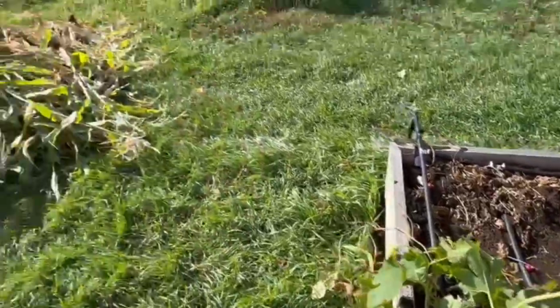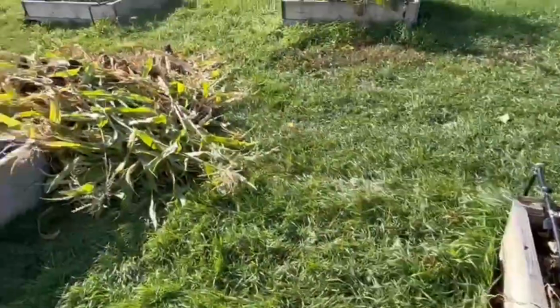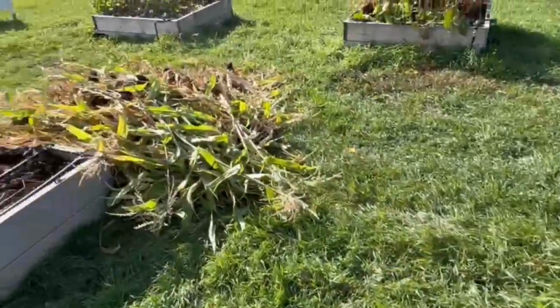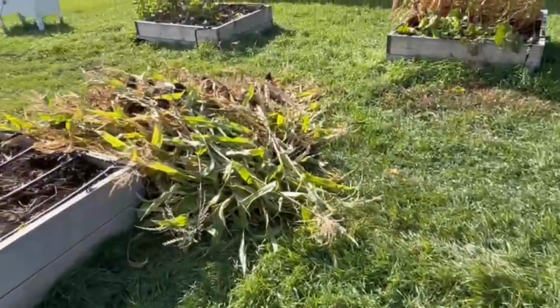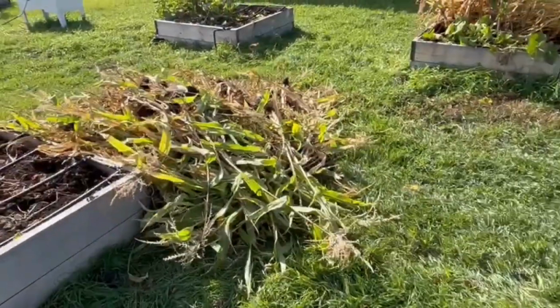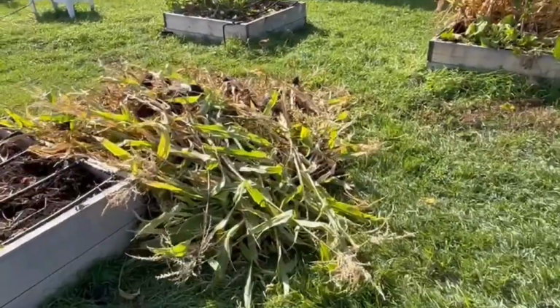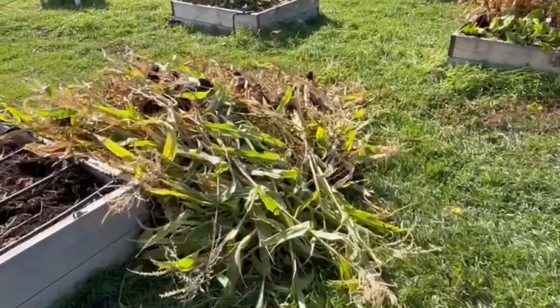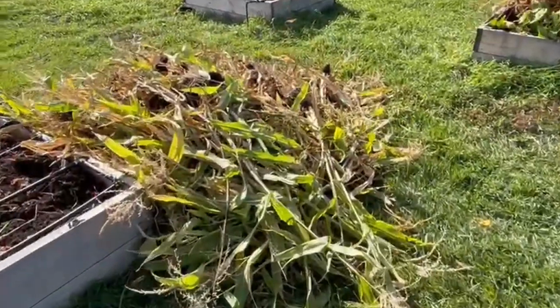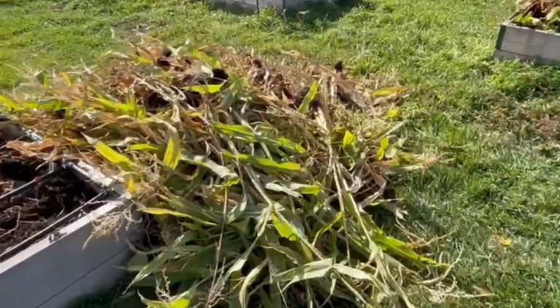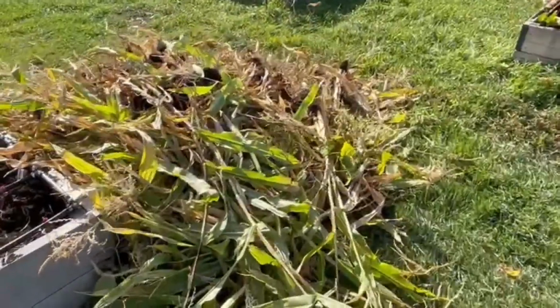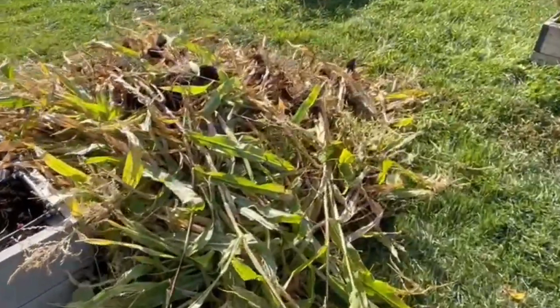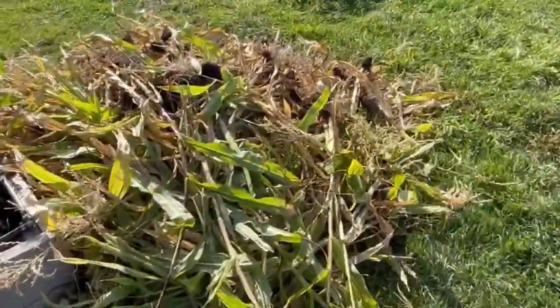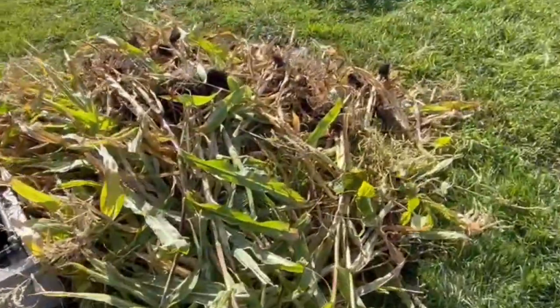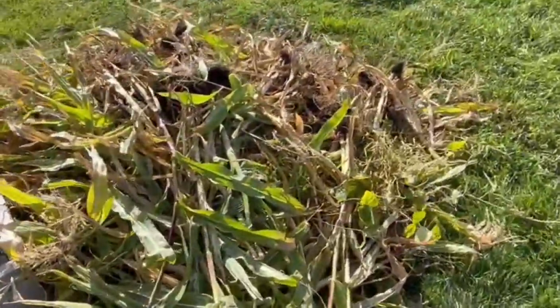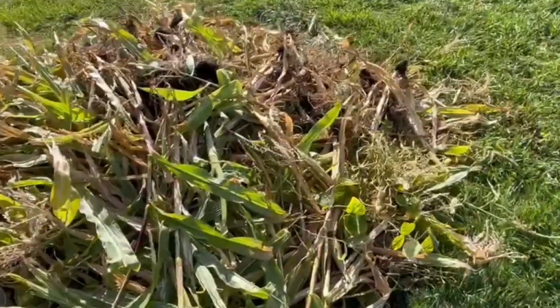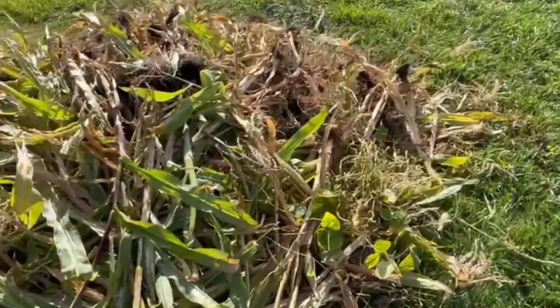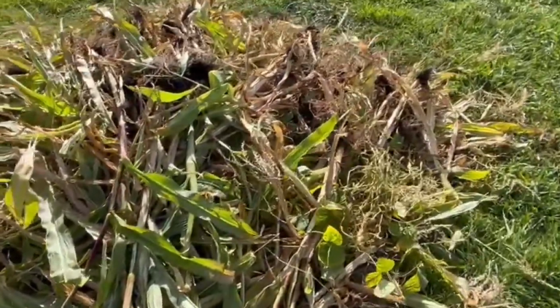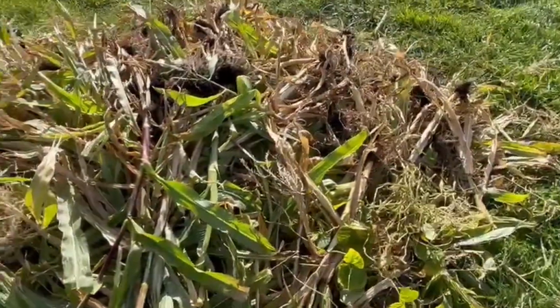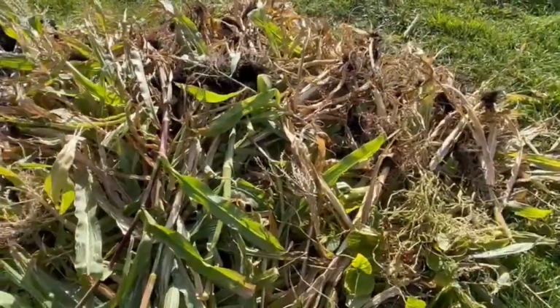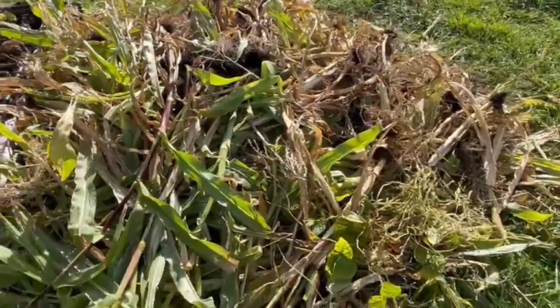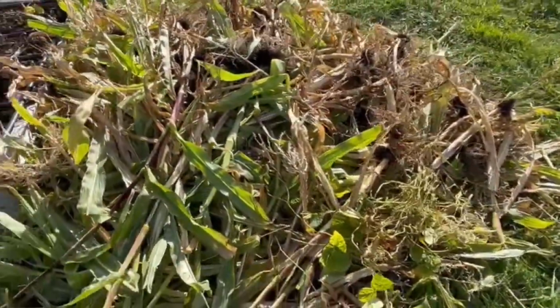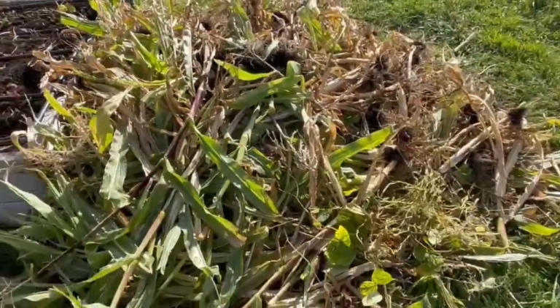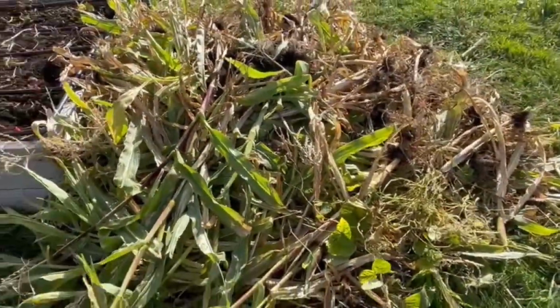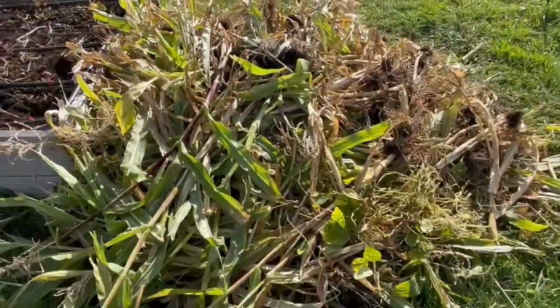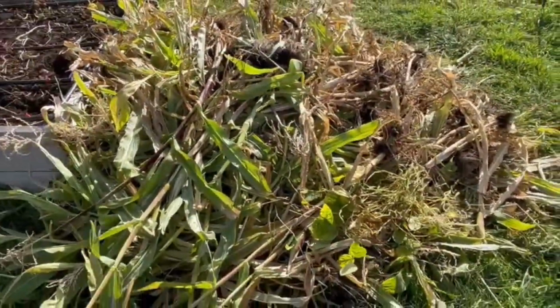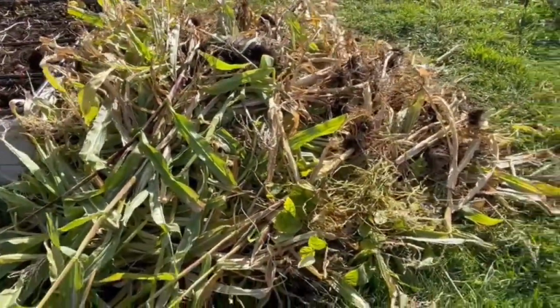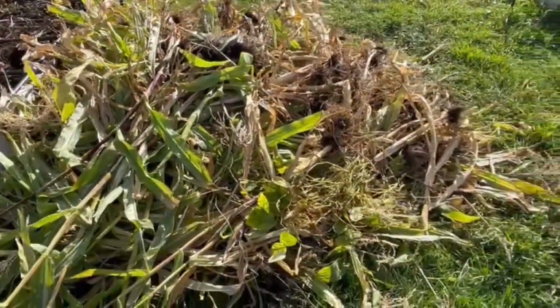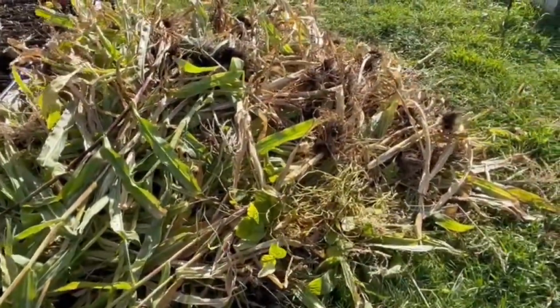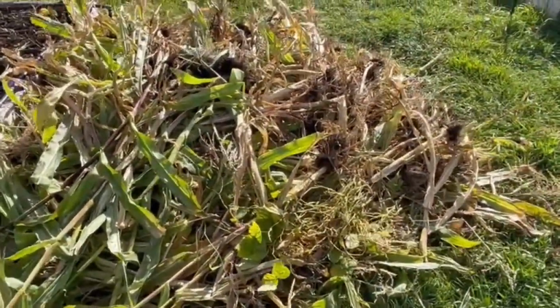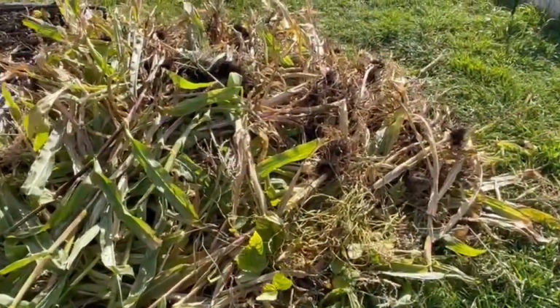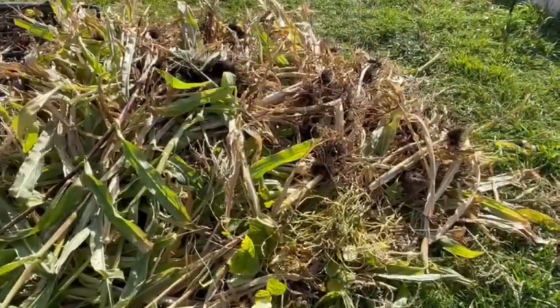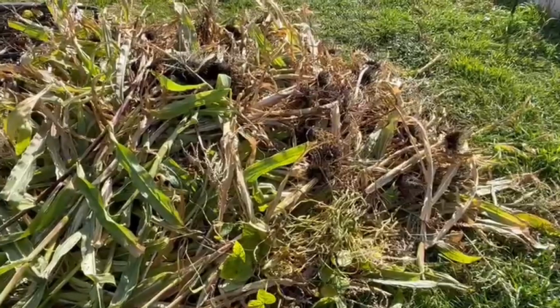This is the morning's work: taking out the corn and the rest of the beans, which has been — the beans have been very successful.